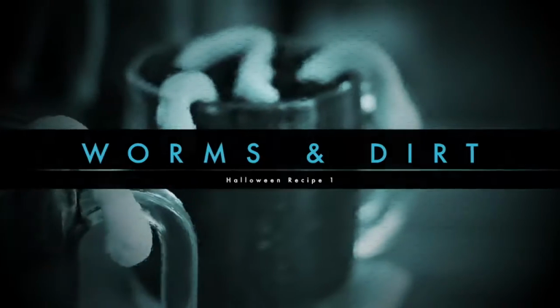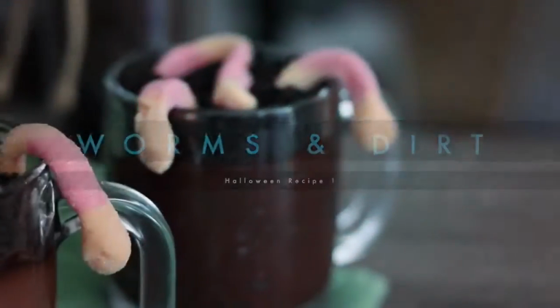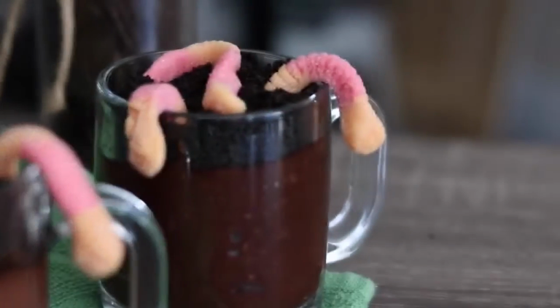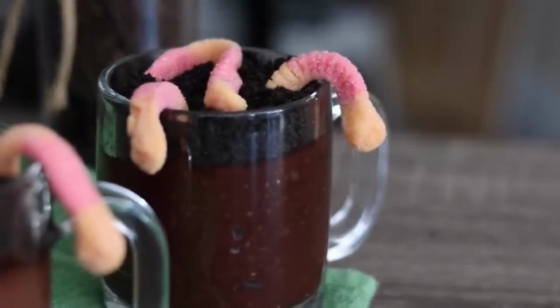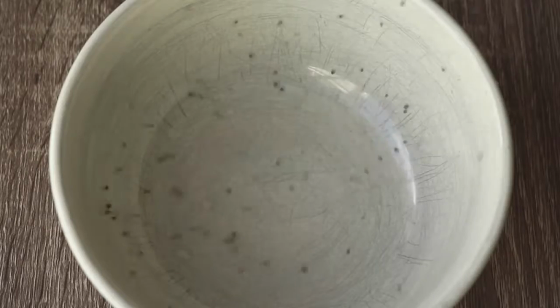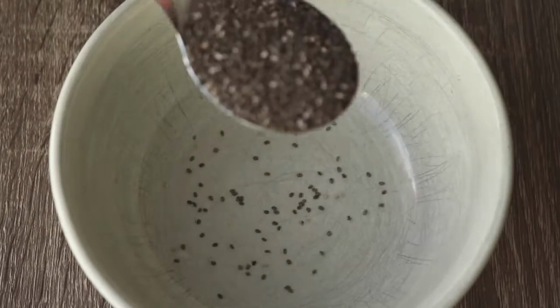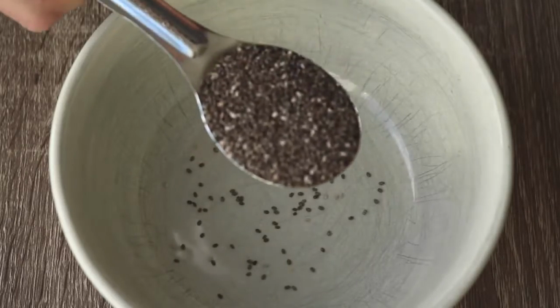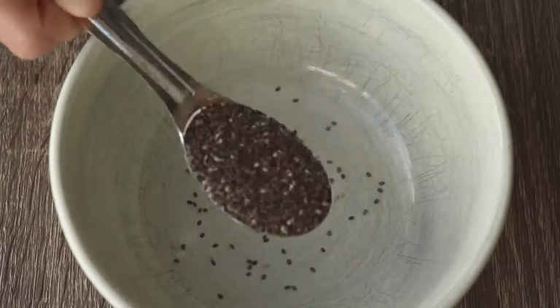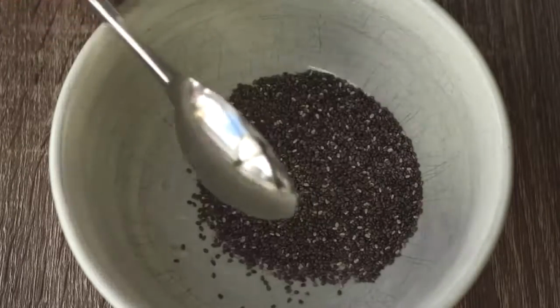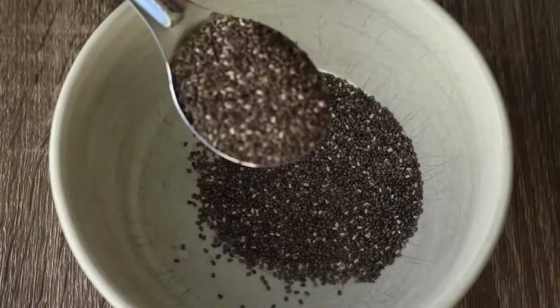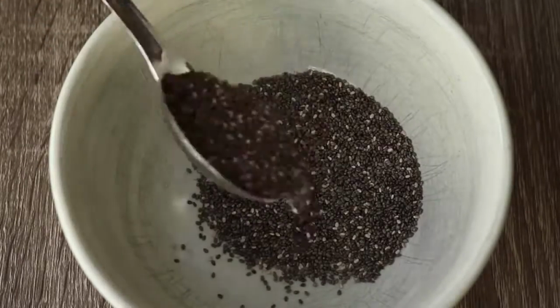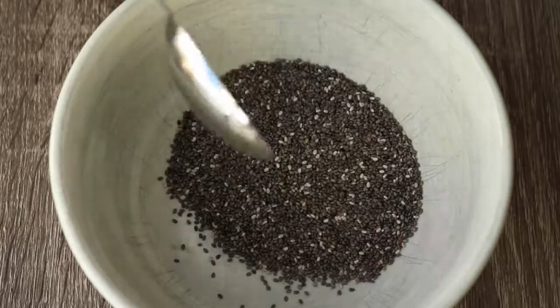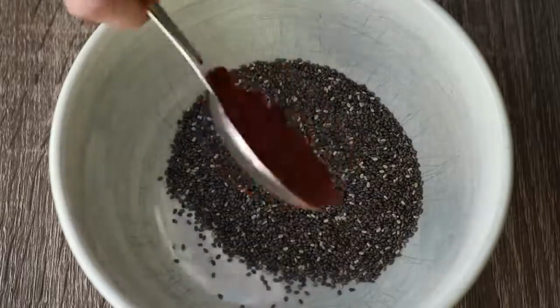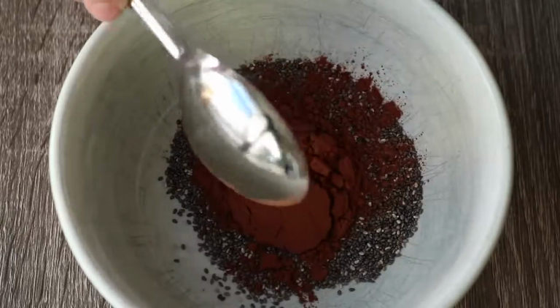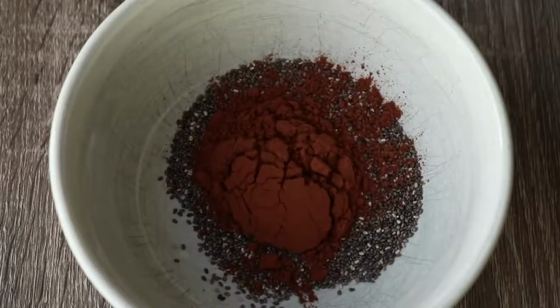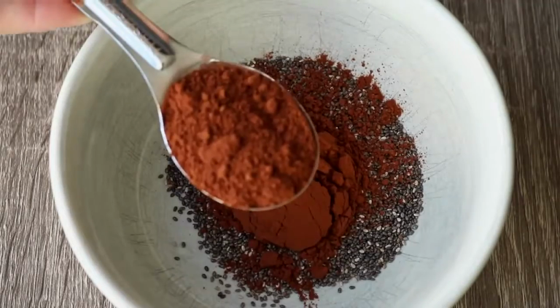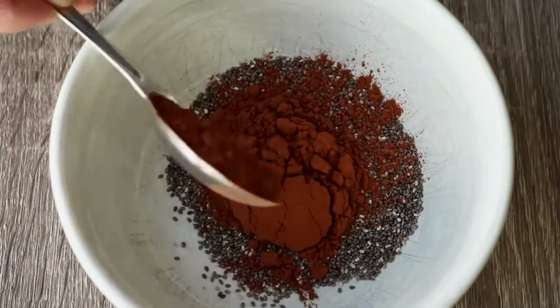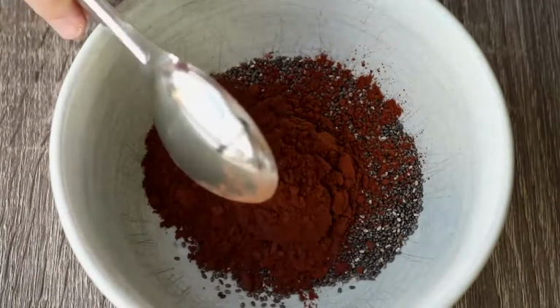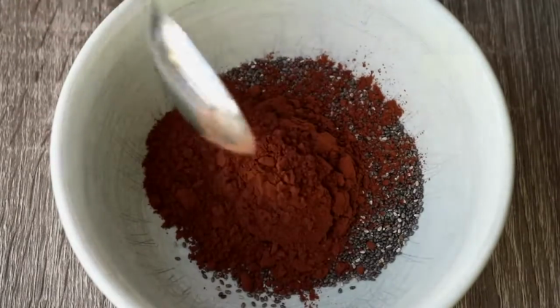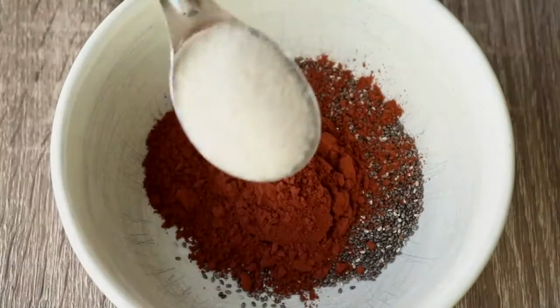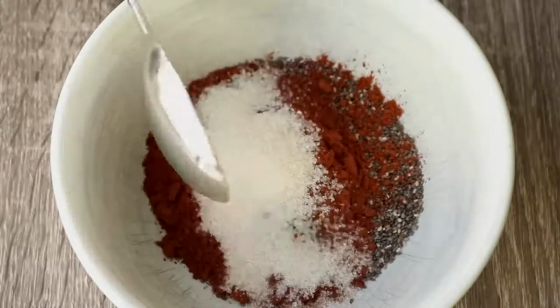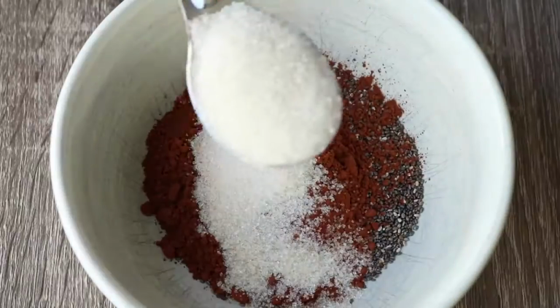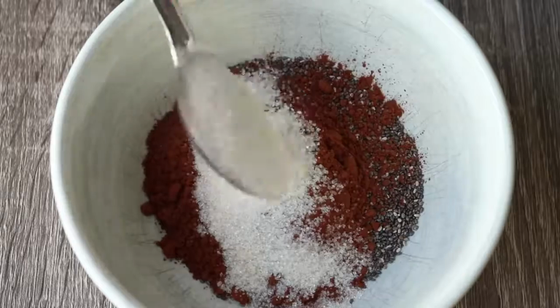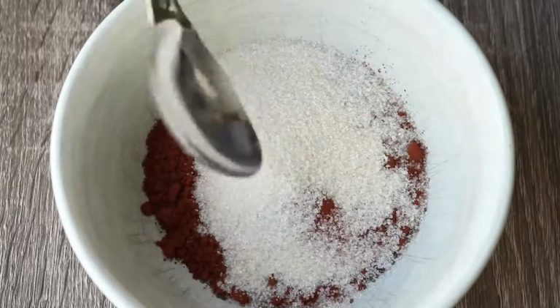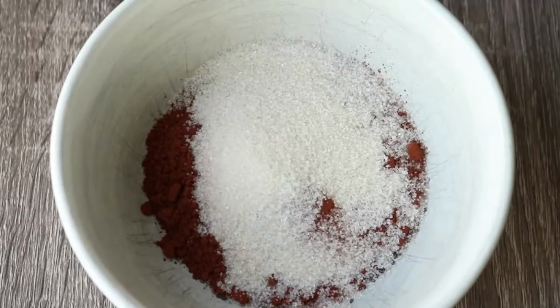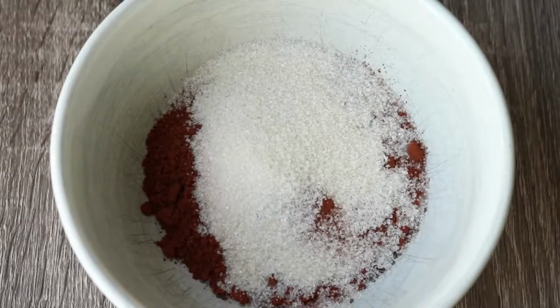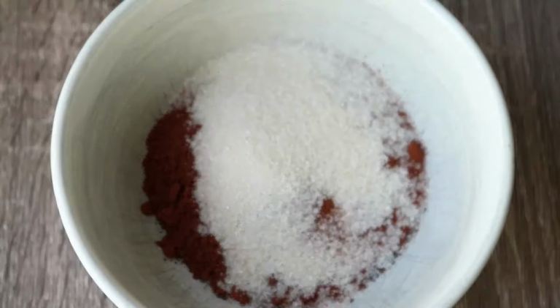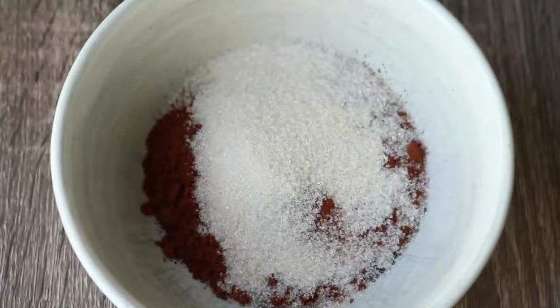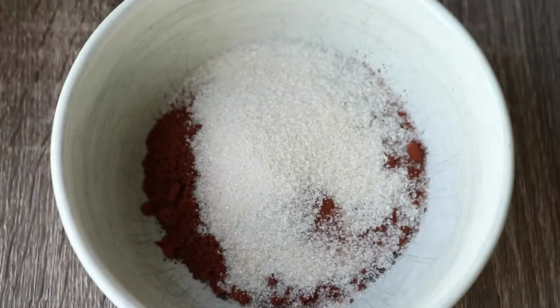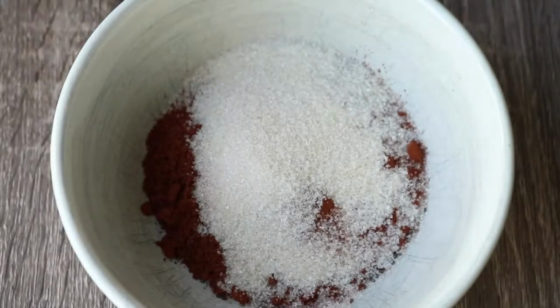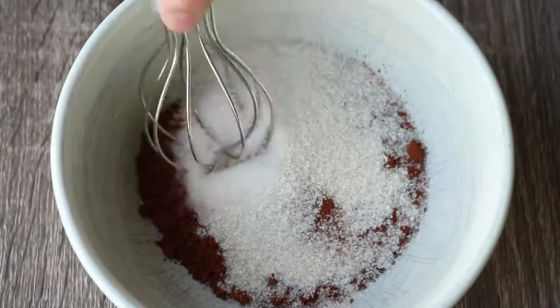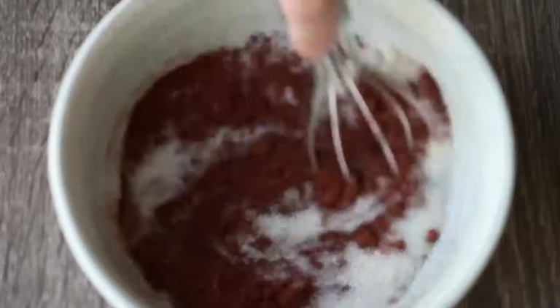To get started with the worms and dirt, you need two tablespoons of chia seeds, two tablespoons of cocoa, and two tablespoons of a sugar of choice. You could also use a liquid sweetener like agave or maple syrup.